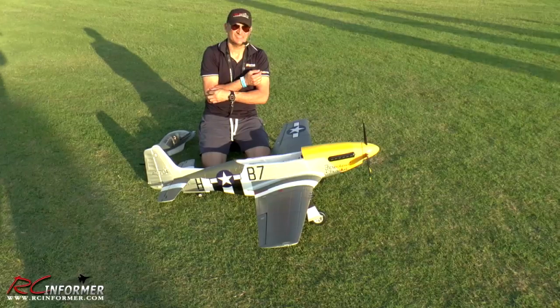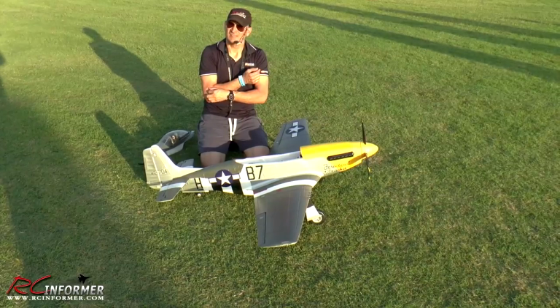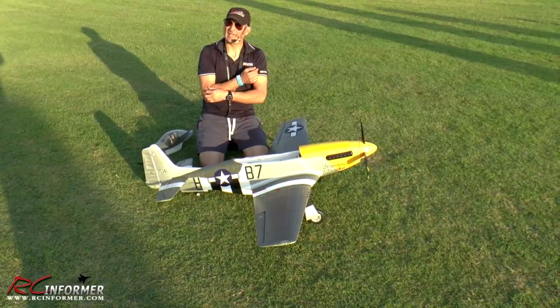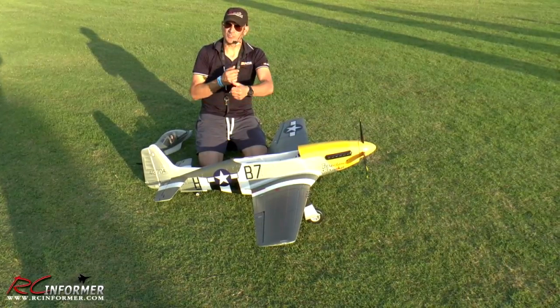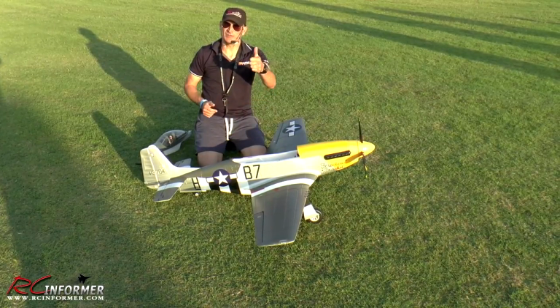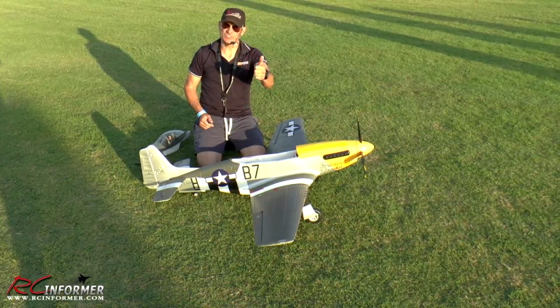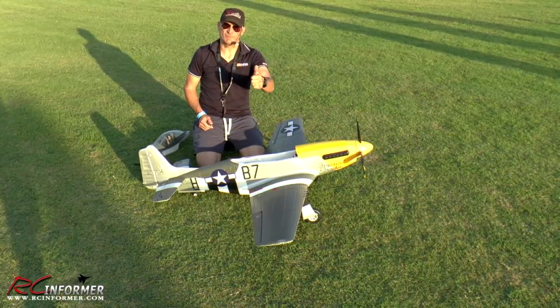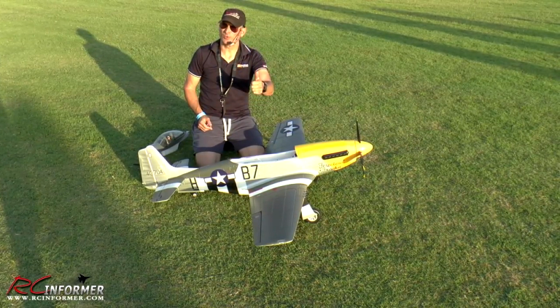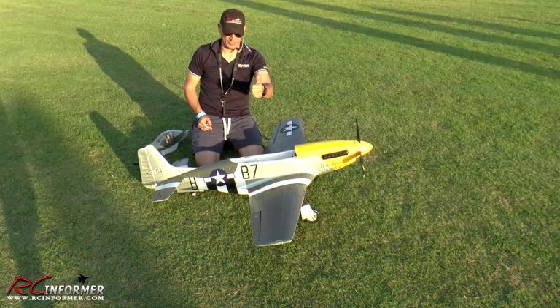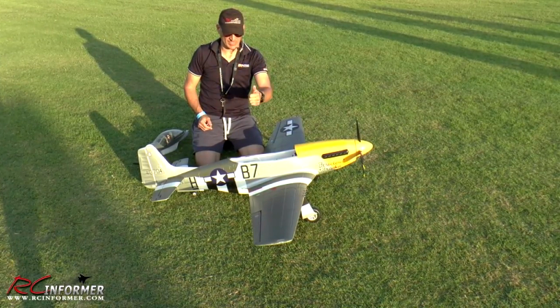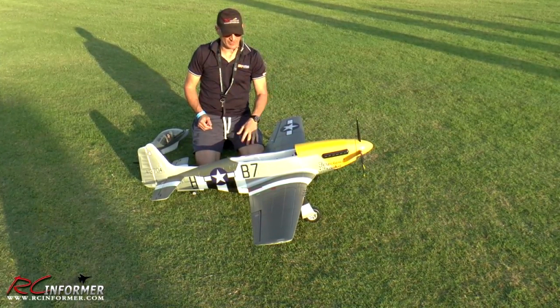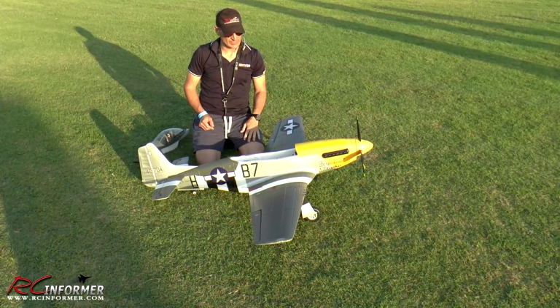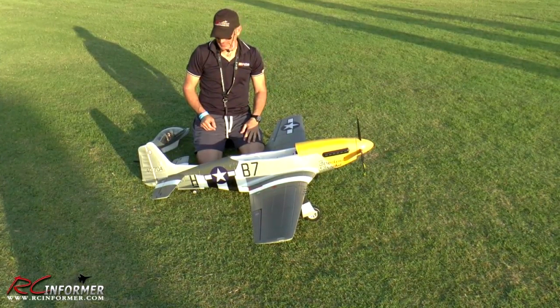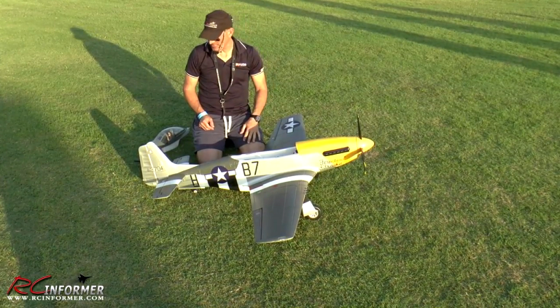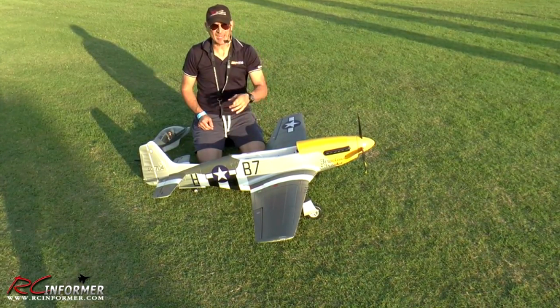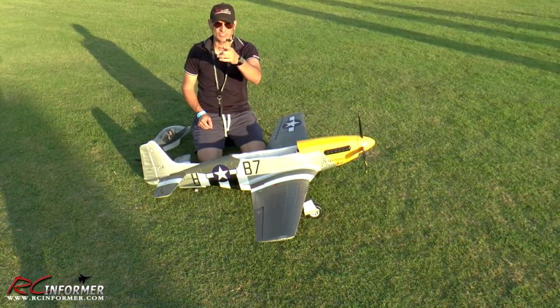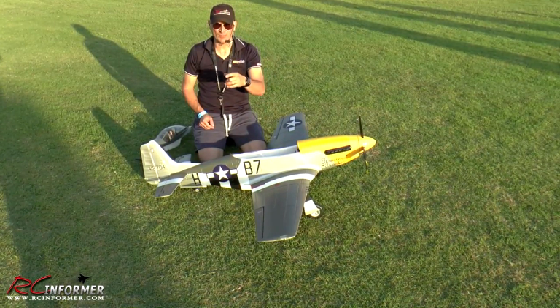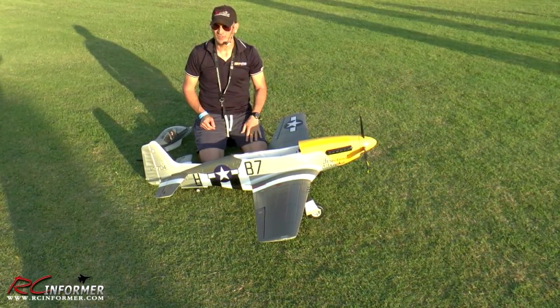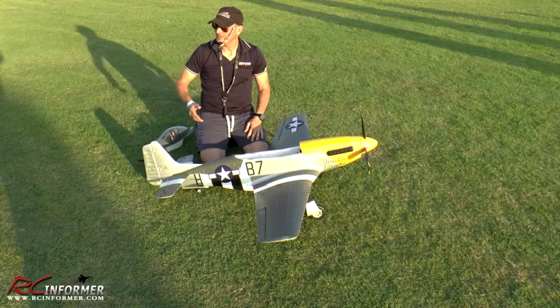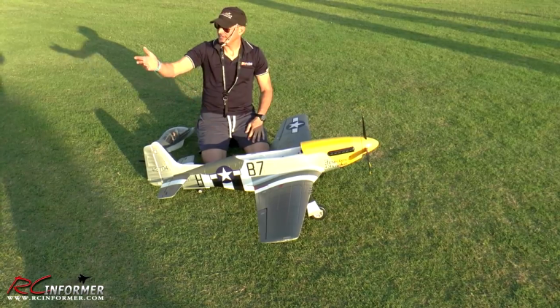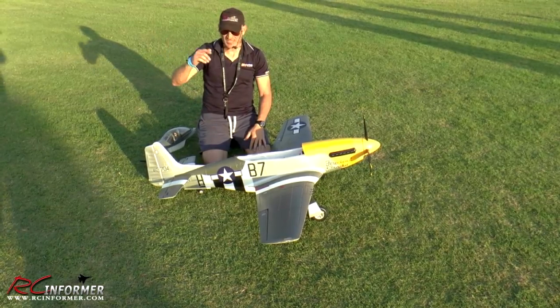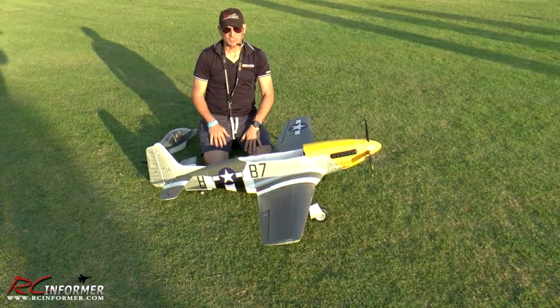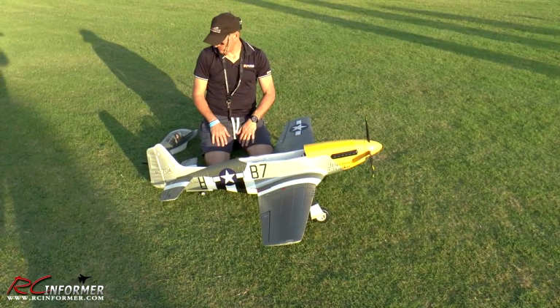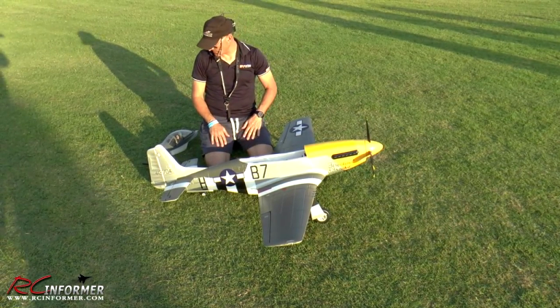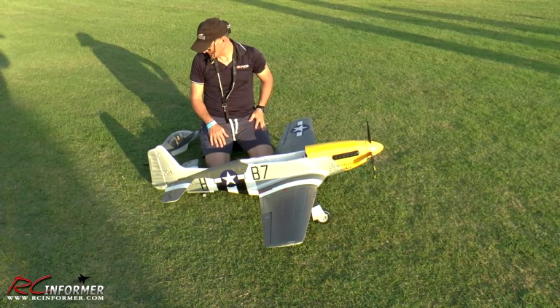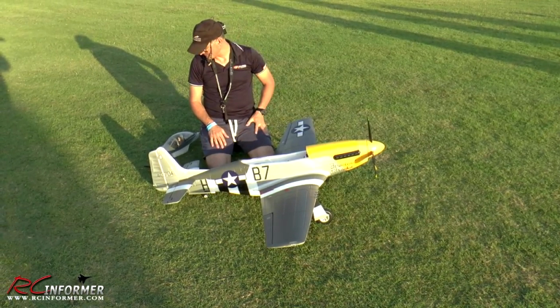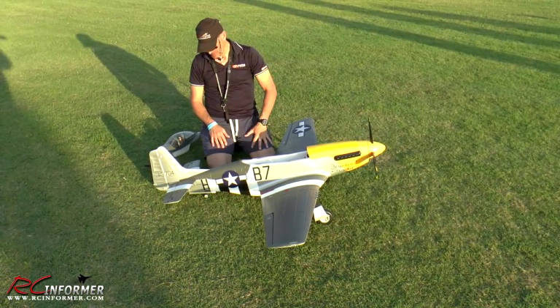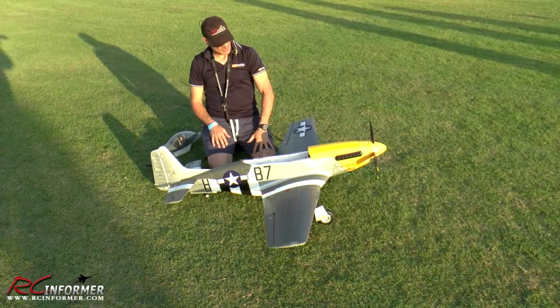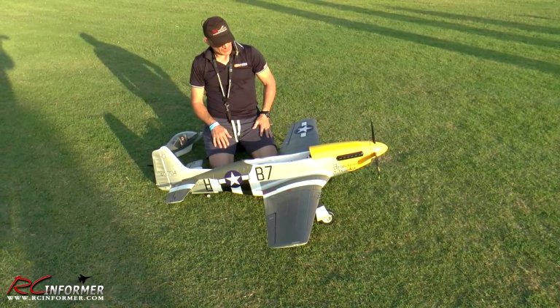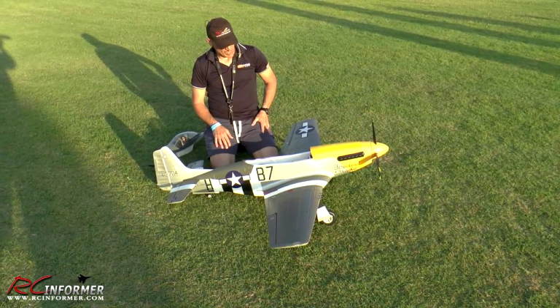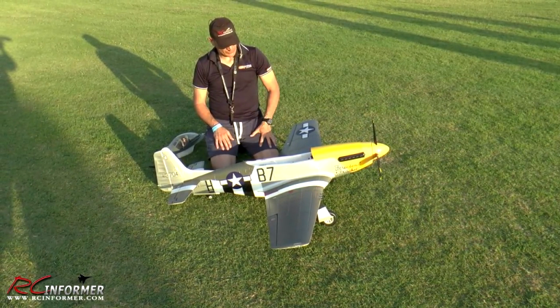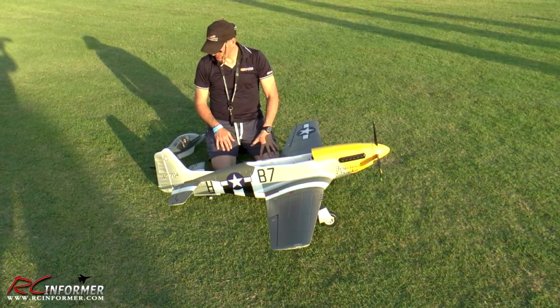Hey guys, Rich here at RC Informer. We're here at CEPH 2019 again. Adam's on the camera, Dana's taking pictures and kind of watching for us.